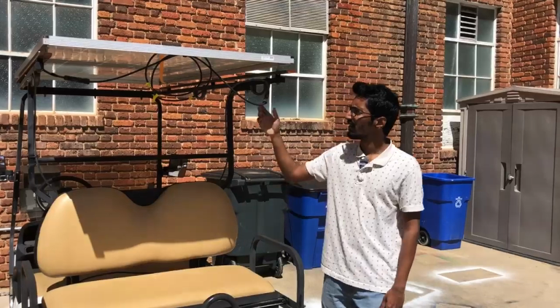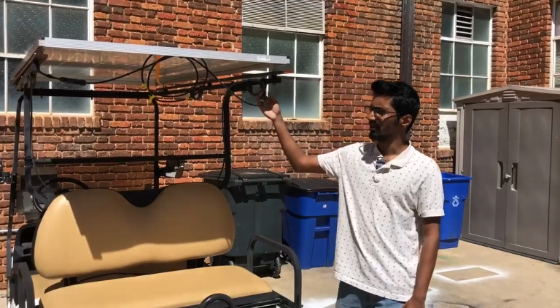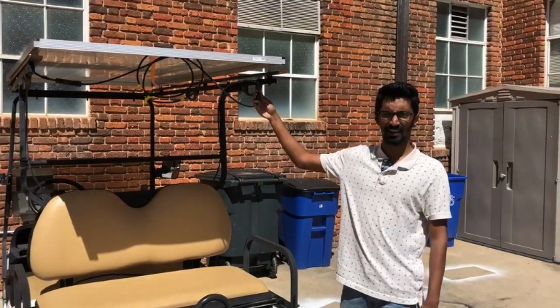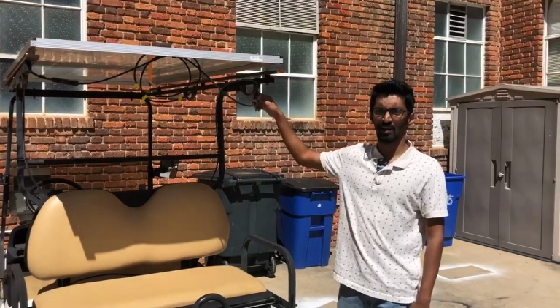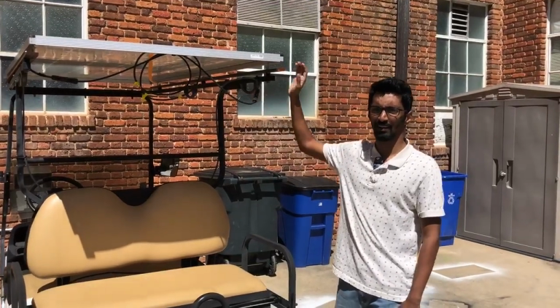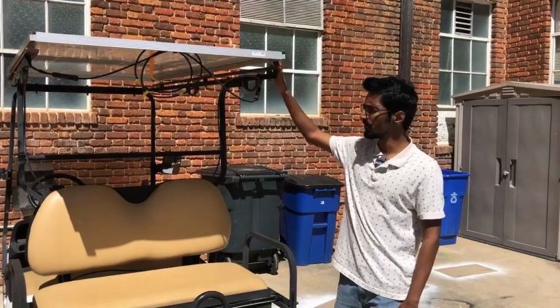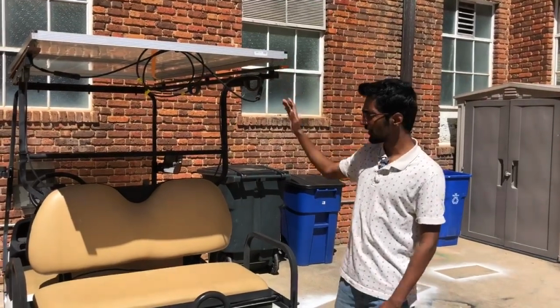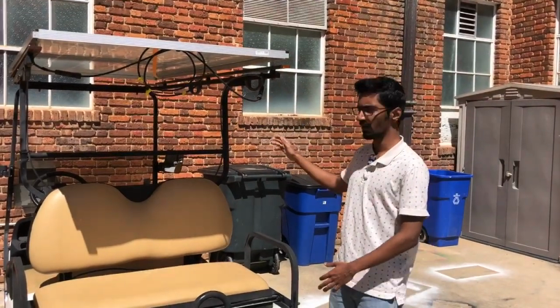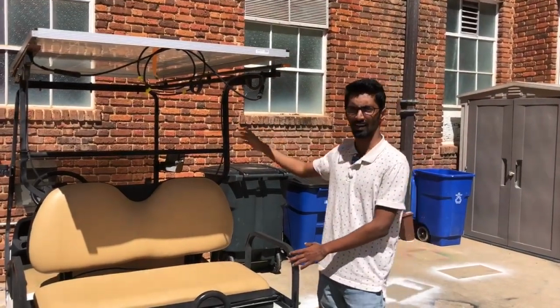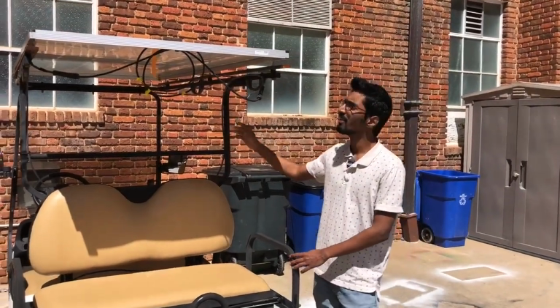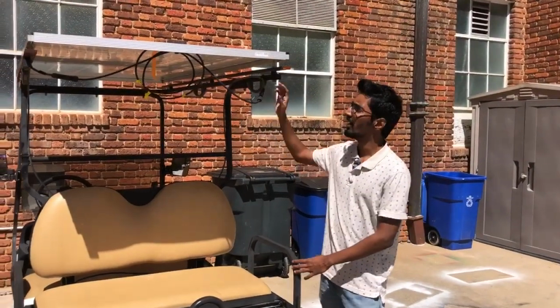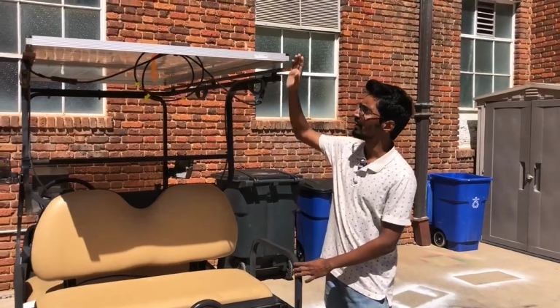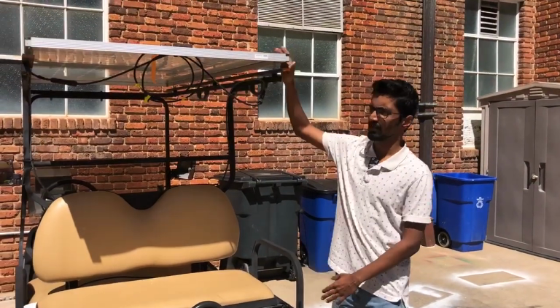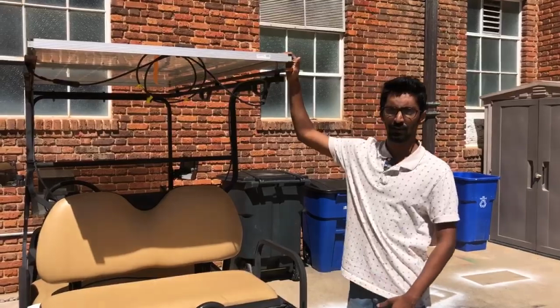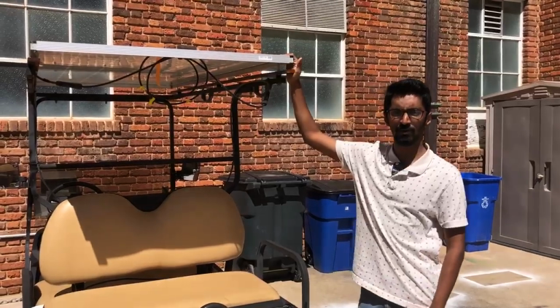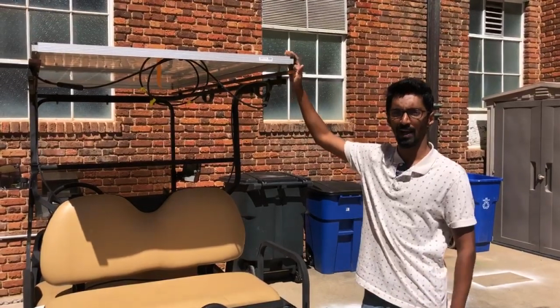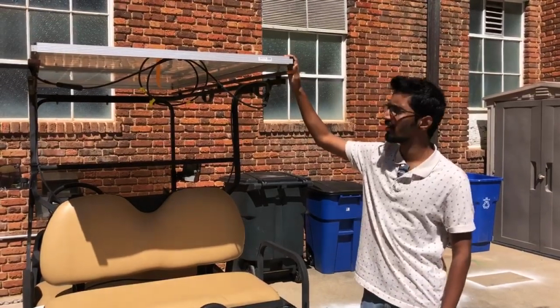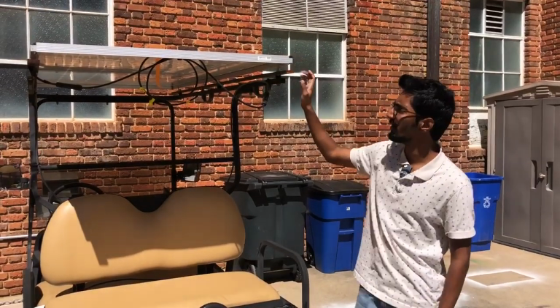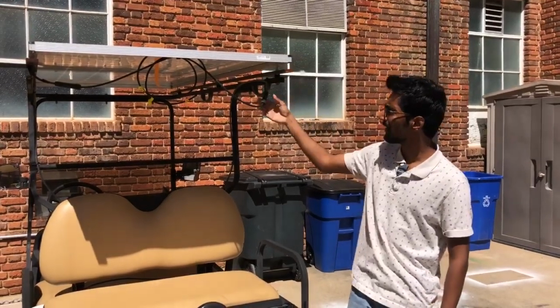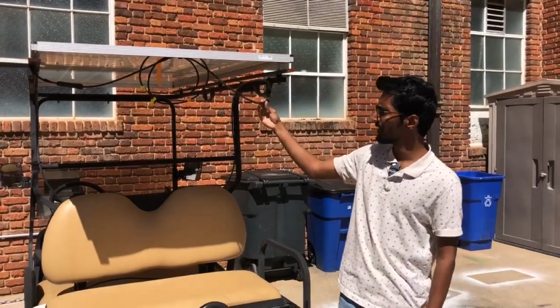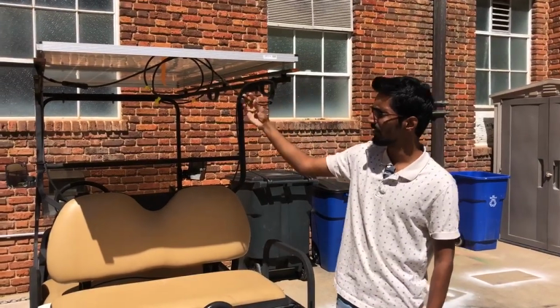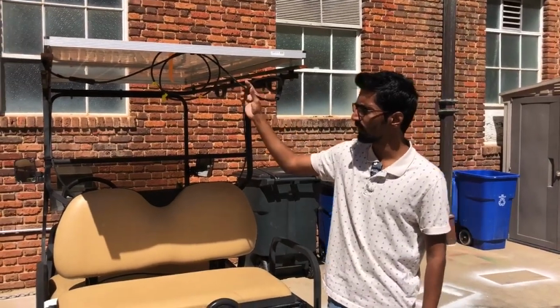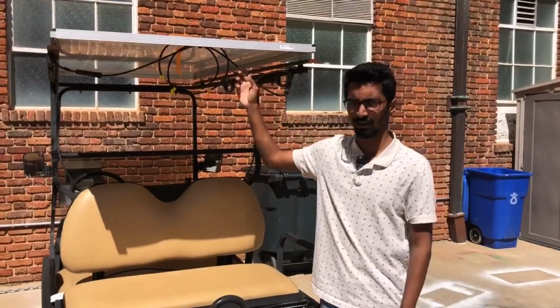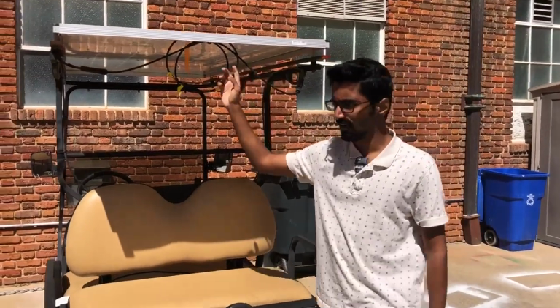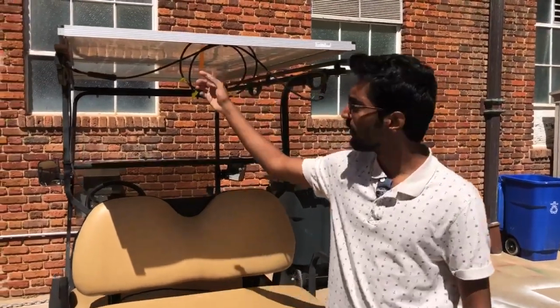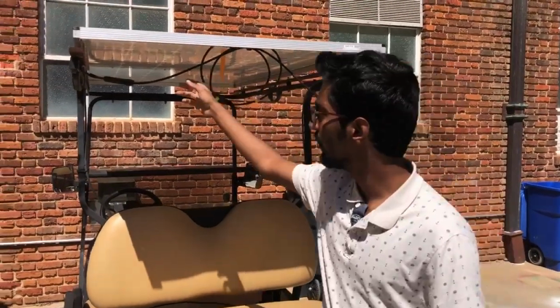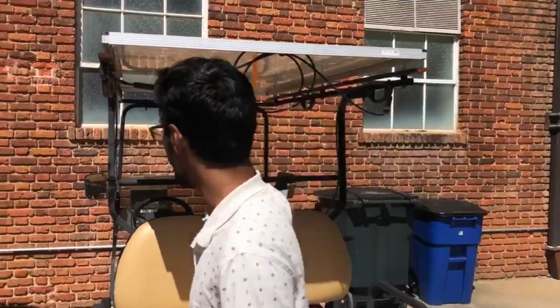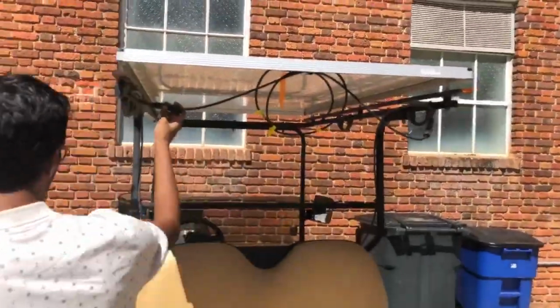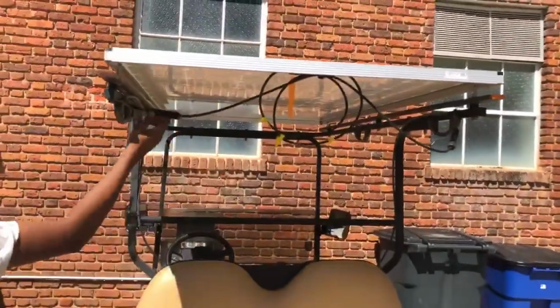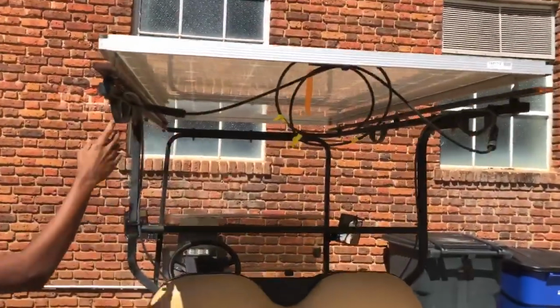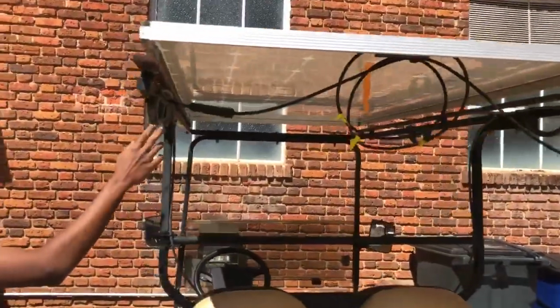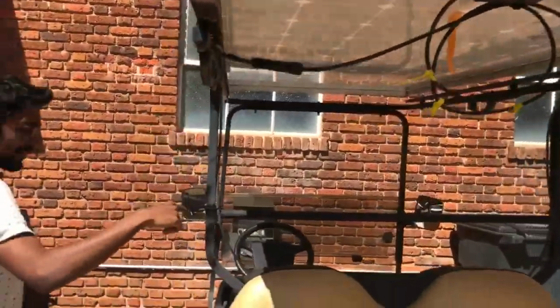This is our solar panel which is mounted on the golf cart. This is a 320 watt panel and you can see the connections that come out of here — they go all the way down to the battery pack of the golf cart.